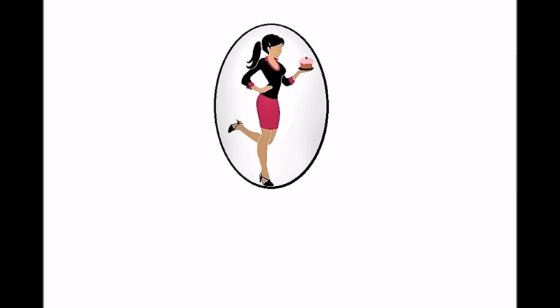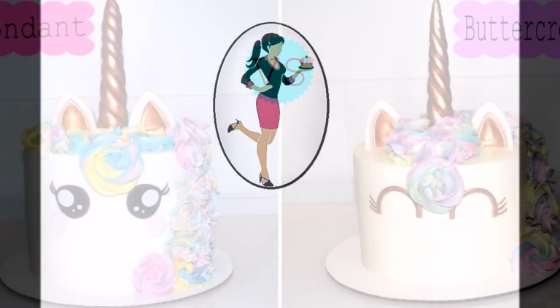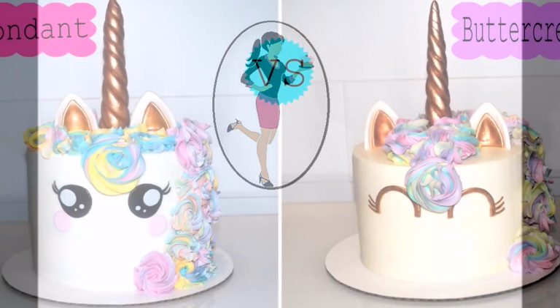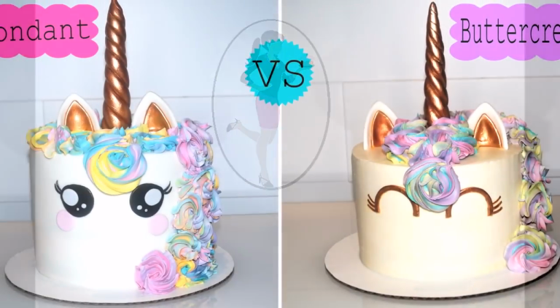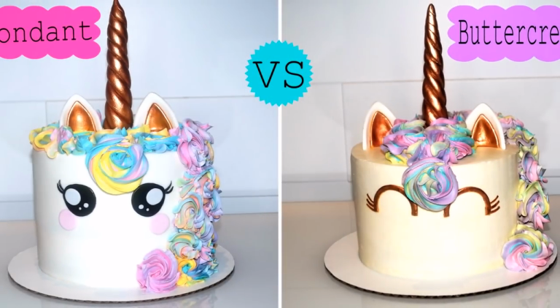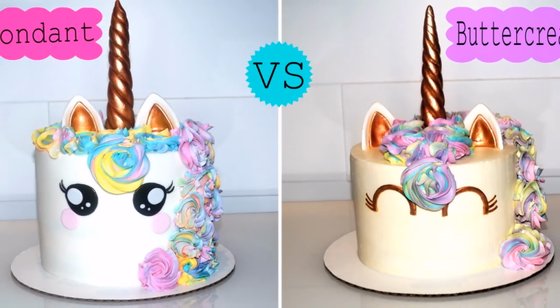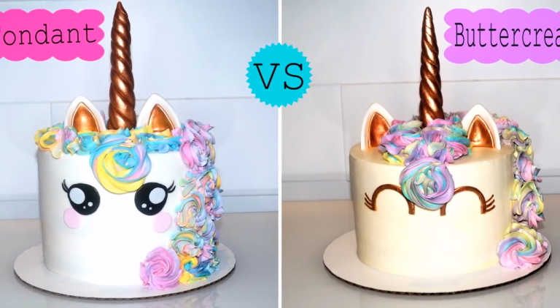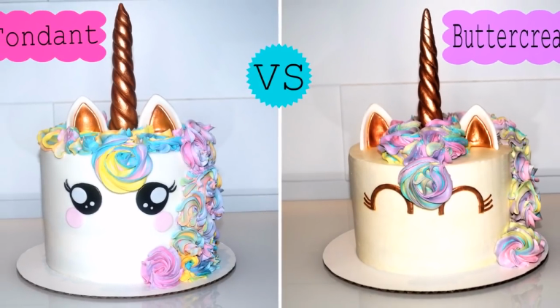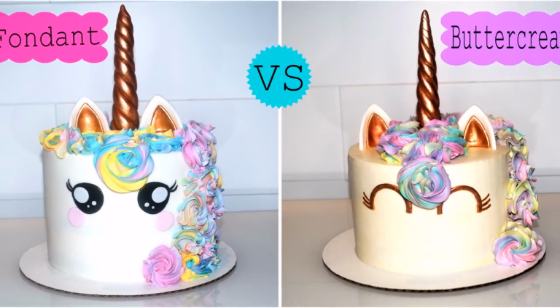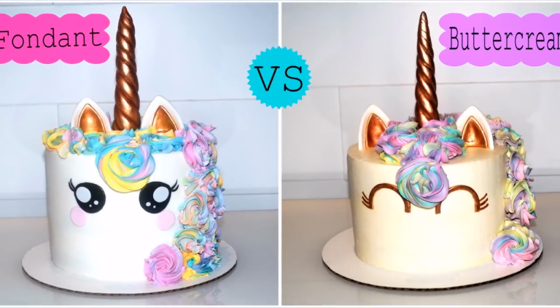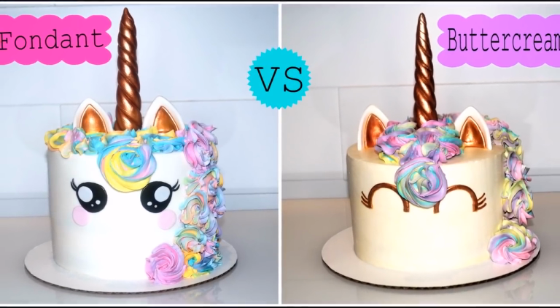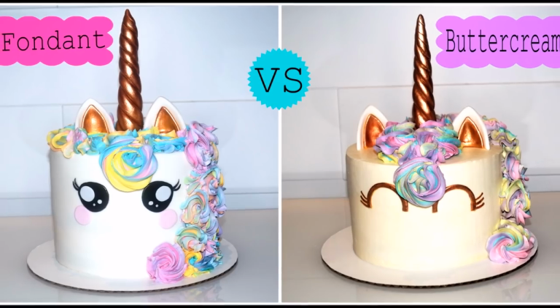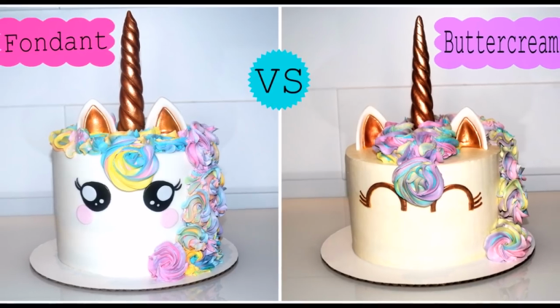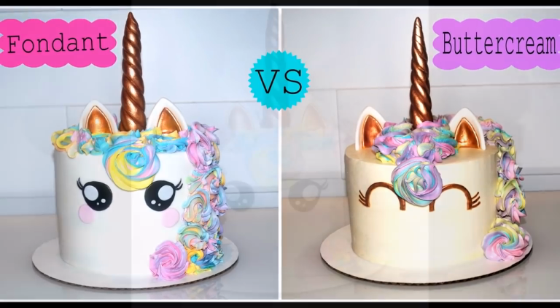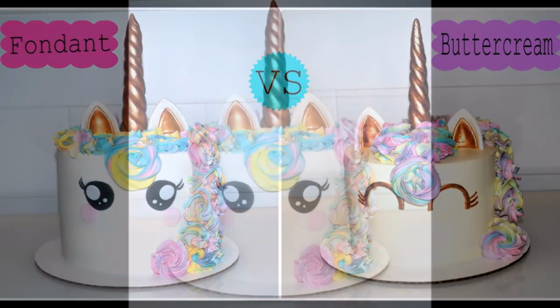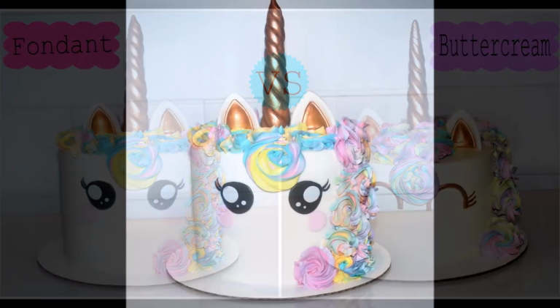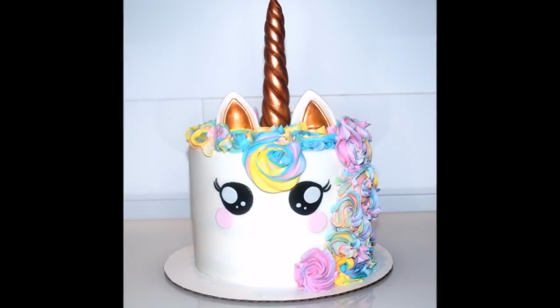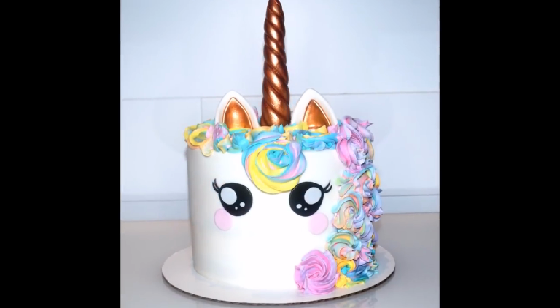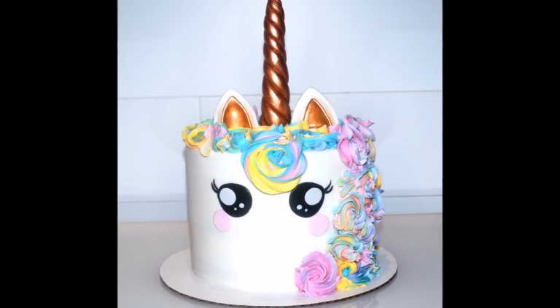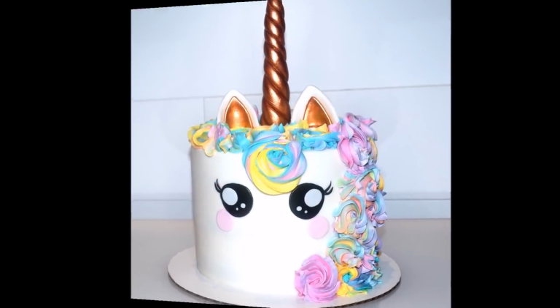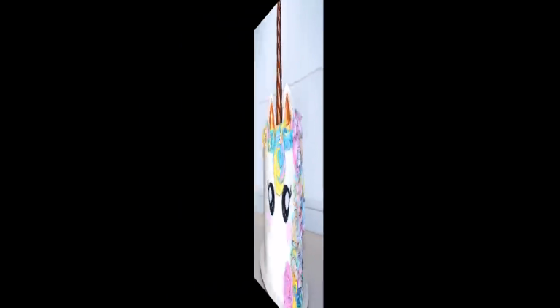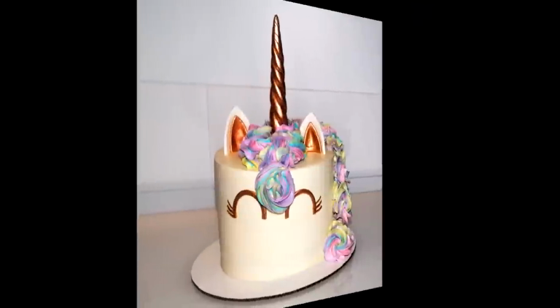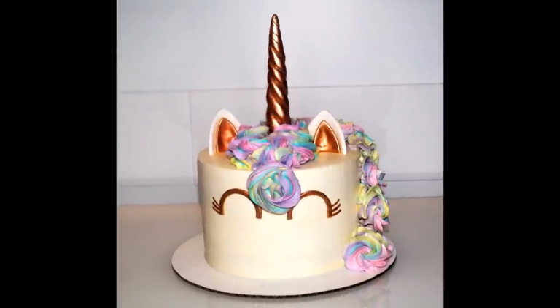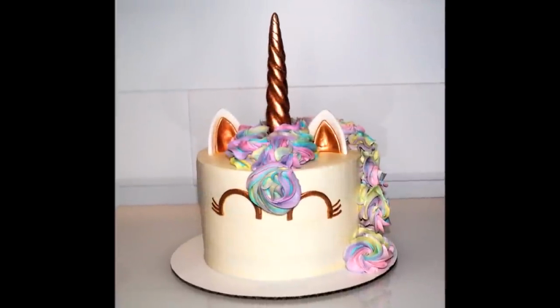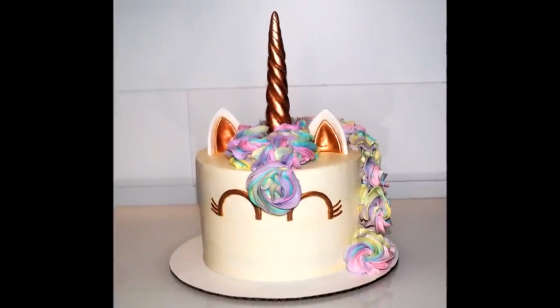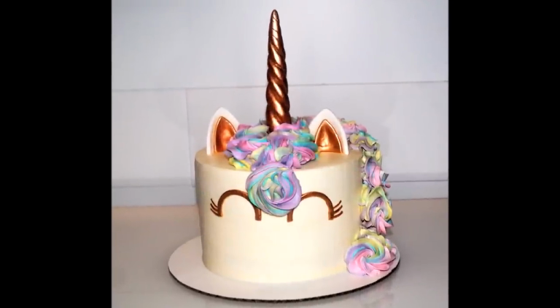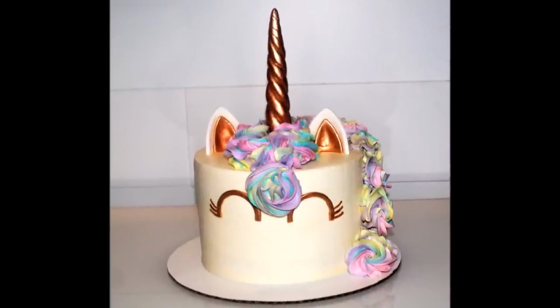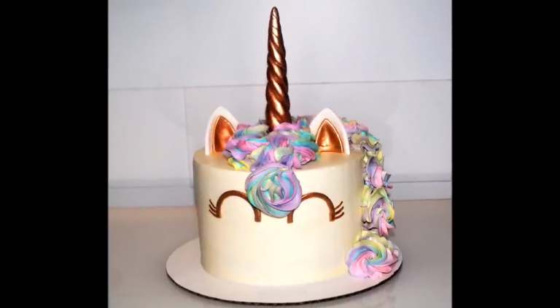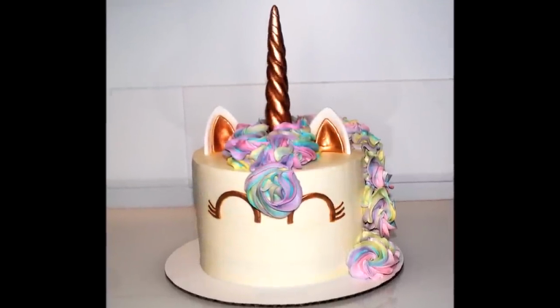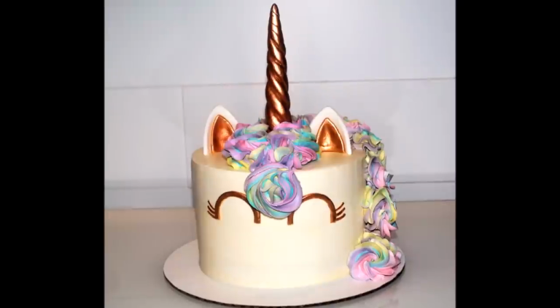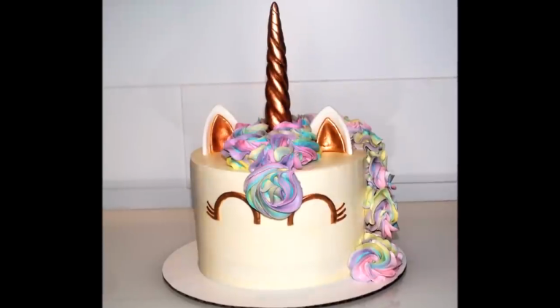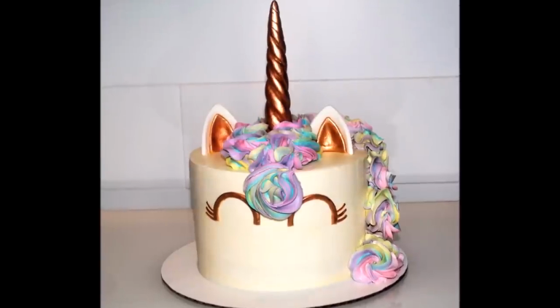Hi guys, this is Liliana from Sugar Roller Sweets. Today I'll be showing you how to recreate both of these cakes — one made out of fondant and the other unicorn cake made out of buttercream. Let me know which one you liked best. Hope you enjoyed the video and thanks for watching.